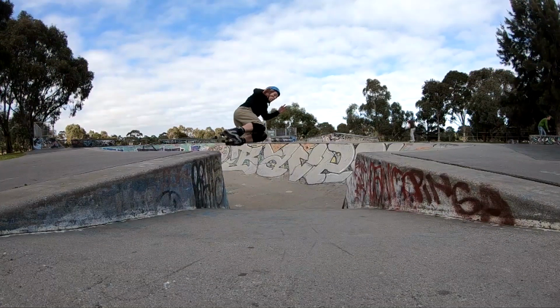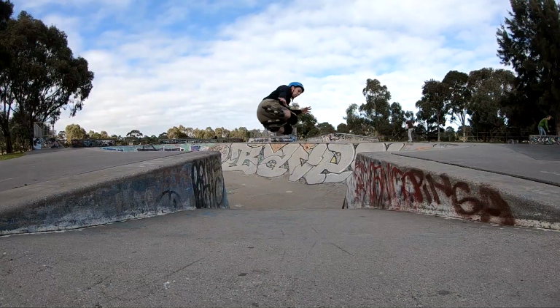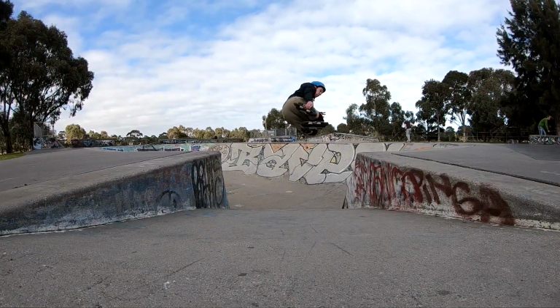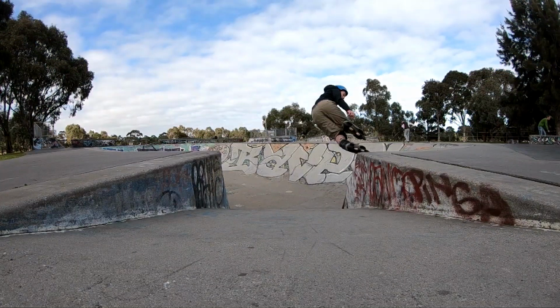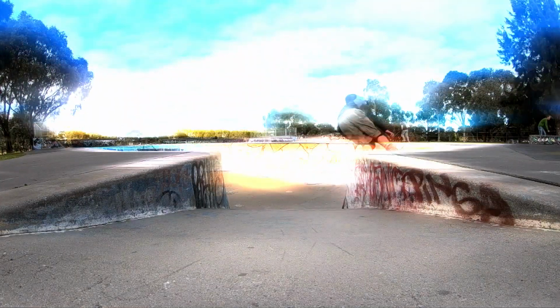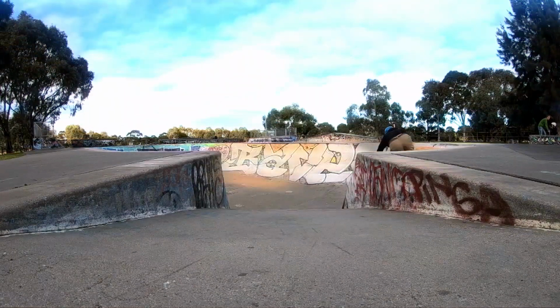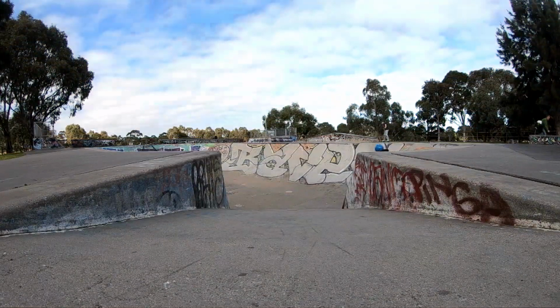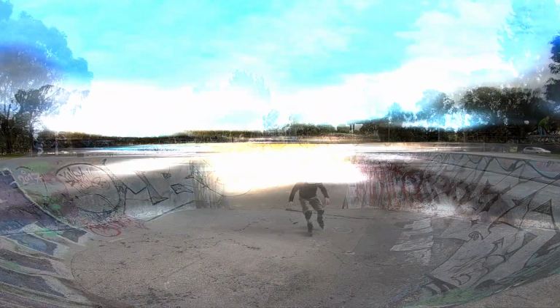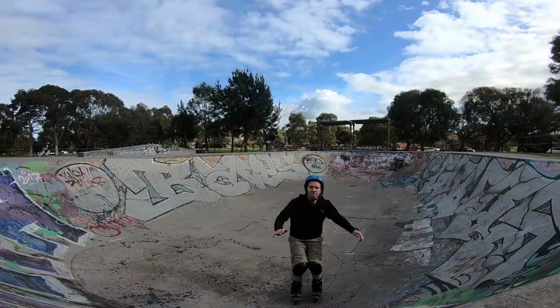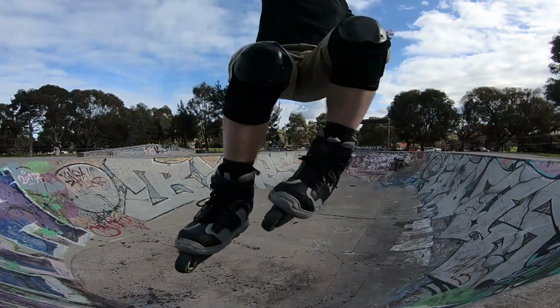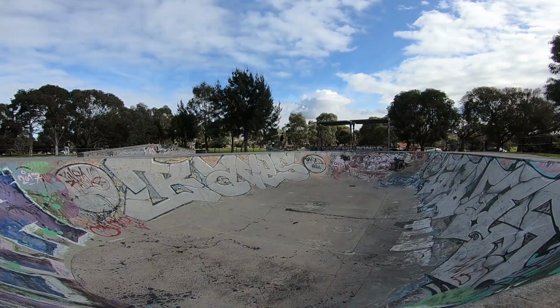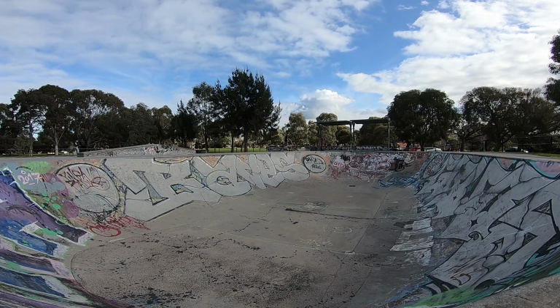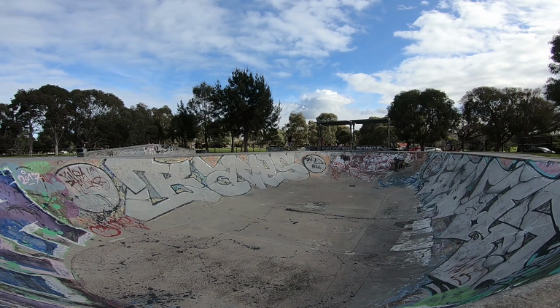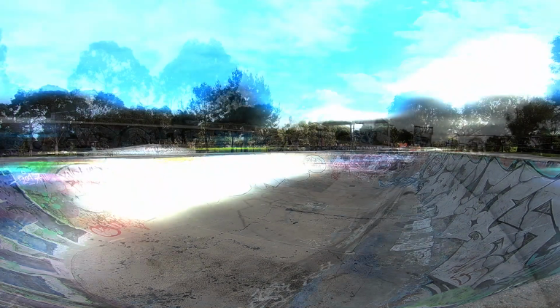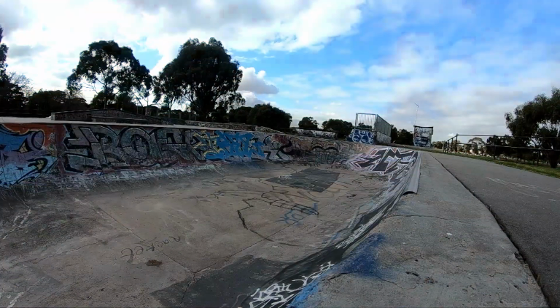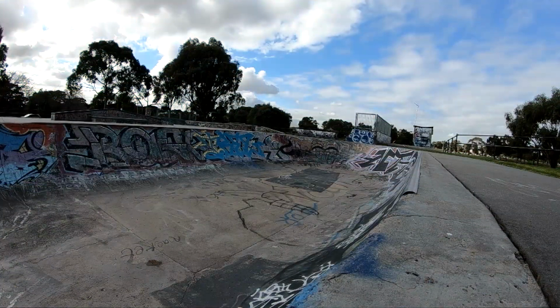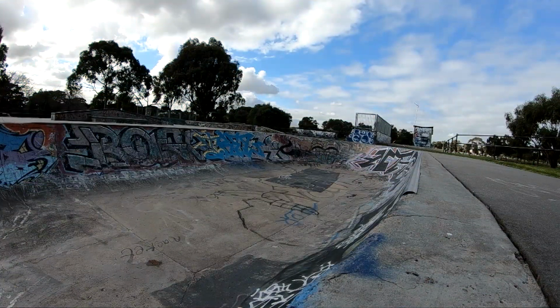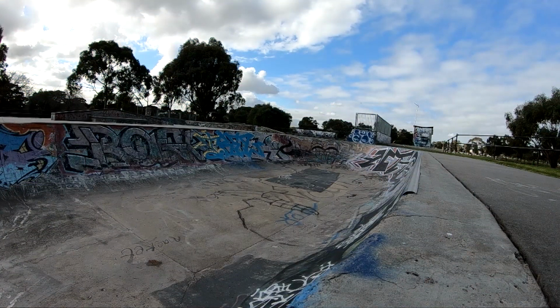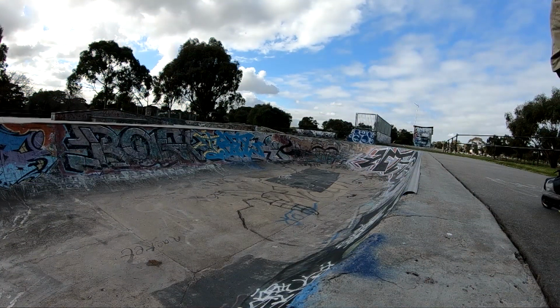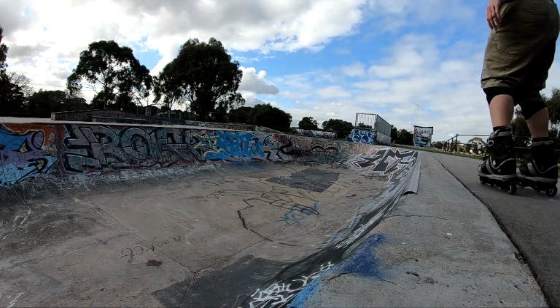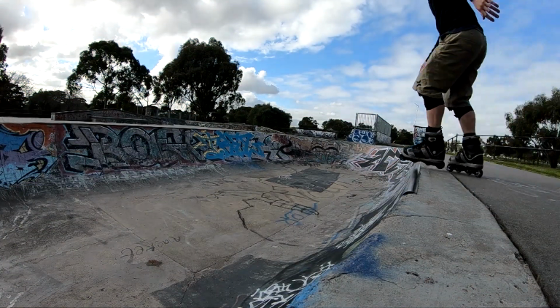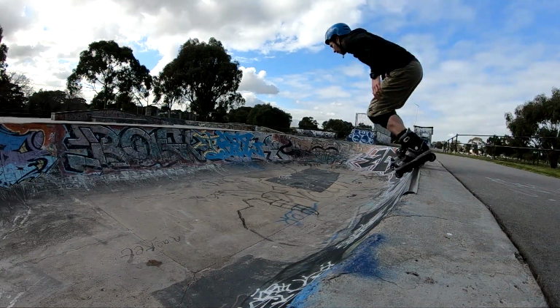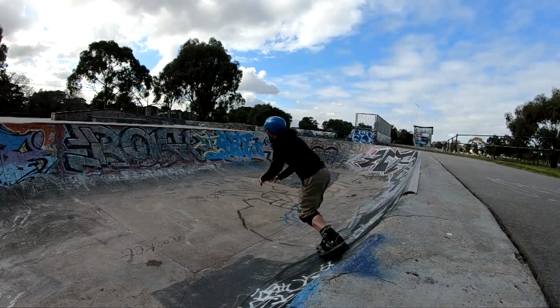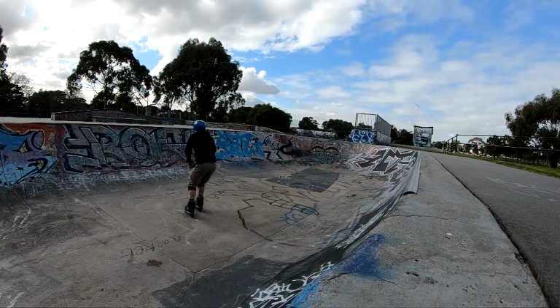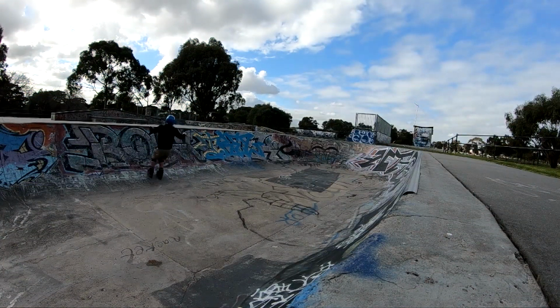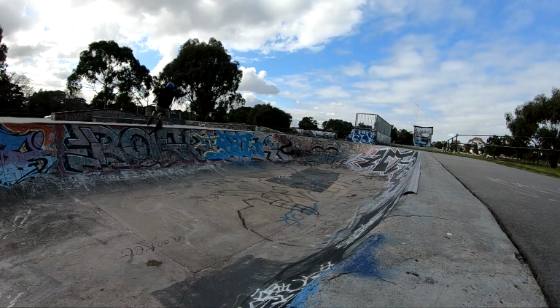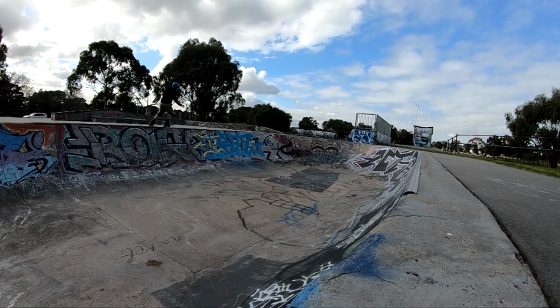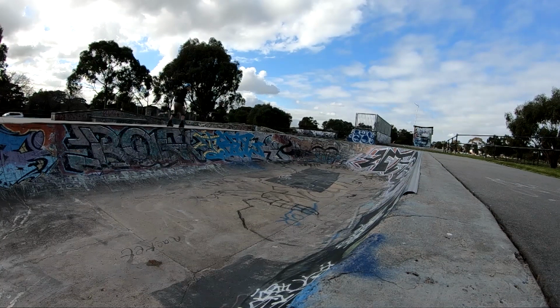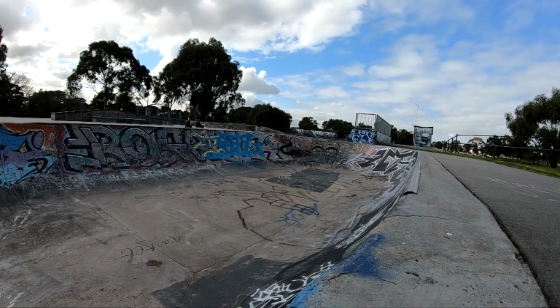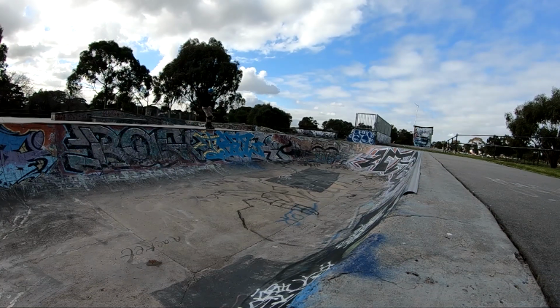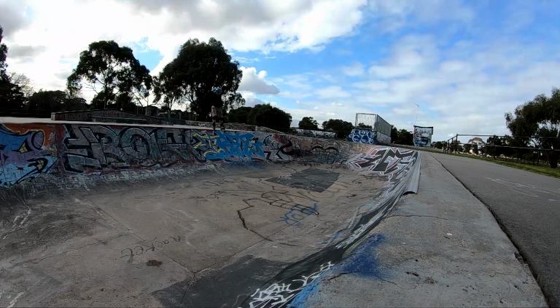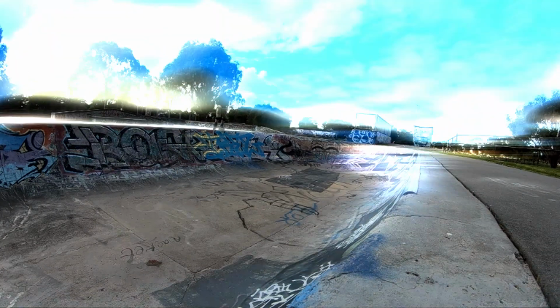This skate park is straight out of the 80s with the graffiti and the old school vibe, if you're picking up what I'm putting down. The transitions are terrible though and they make it difficult to ride and pull off sick tricks.